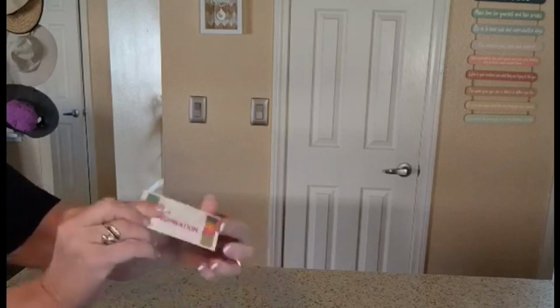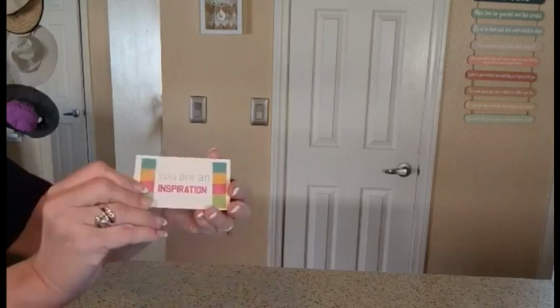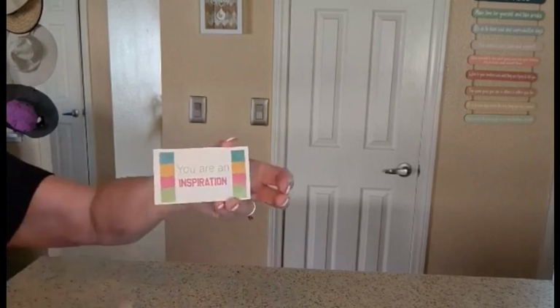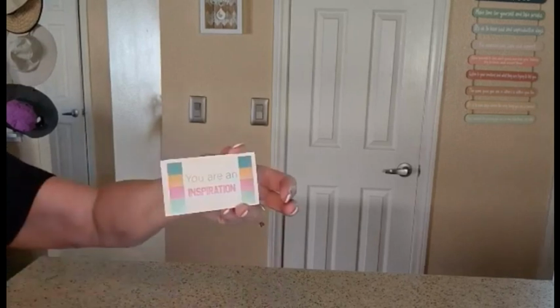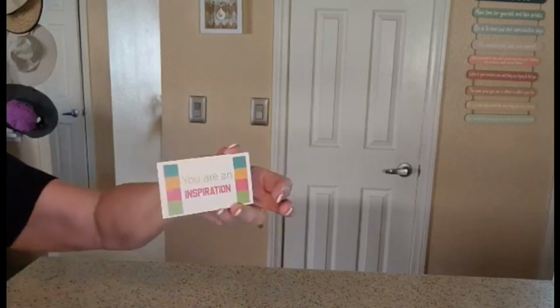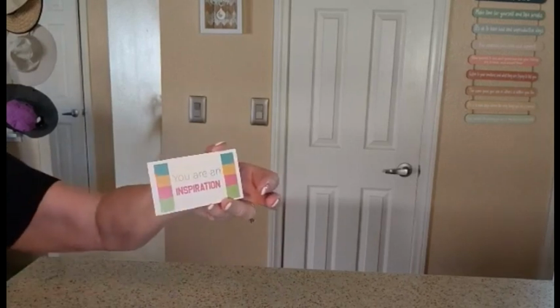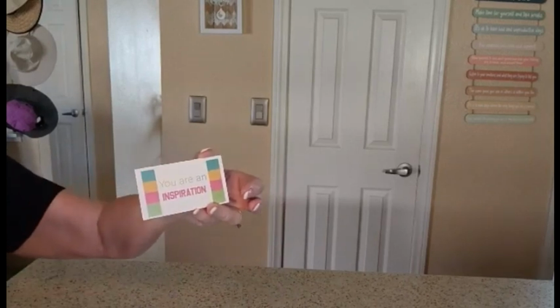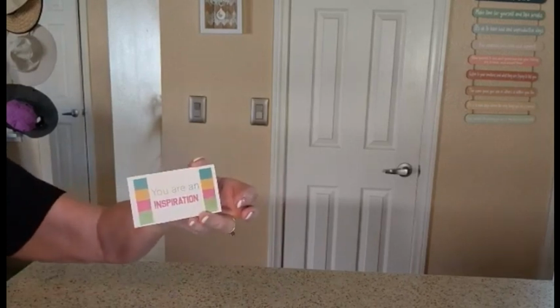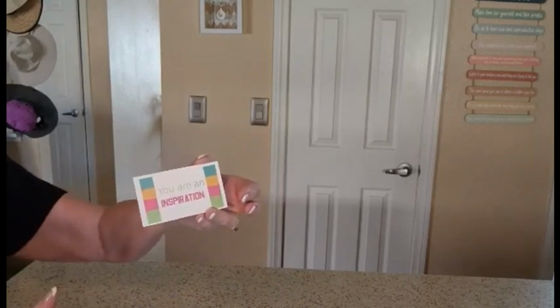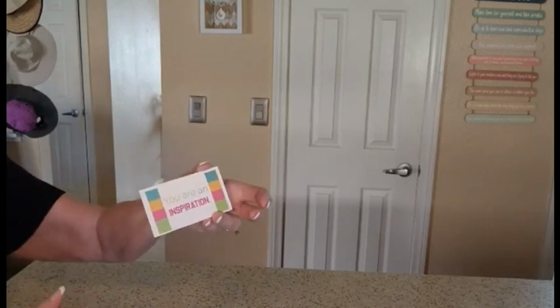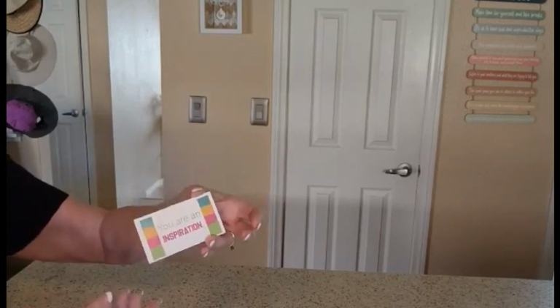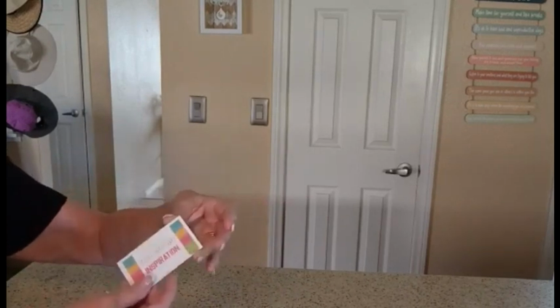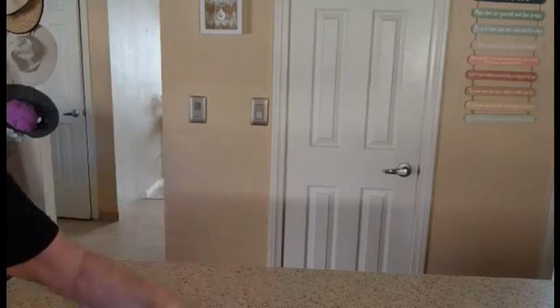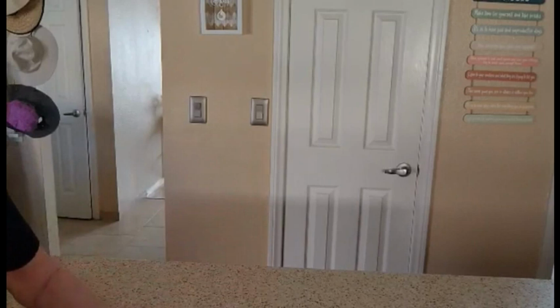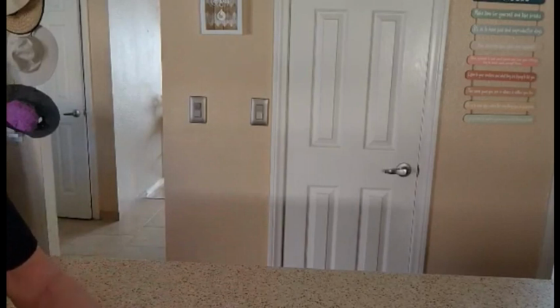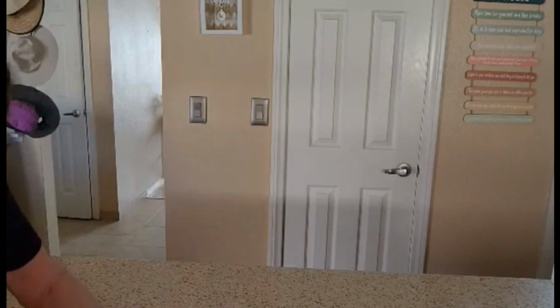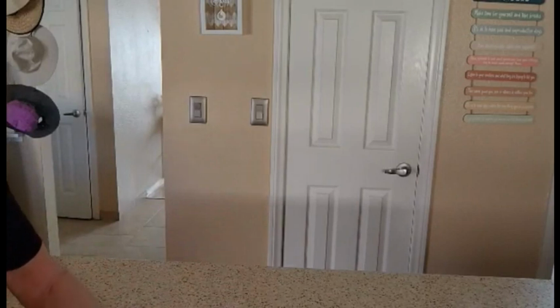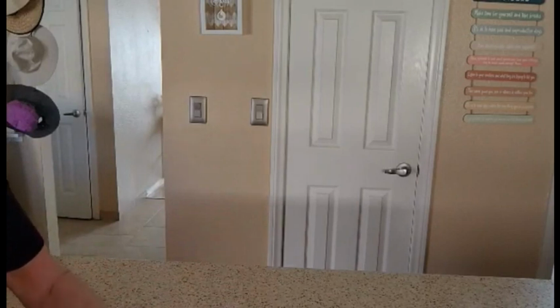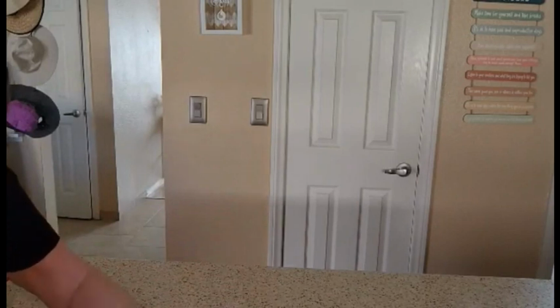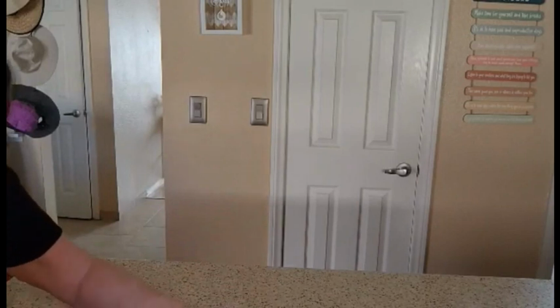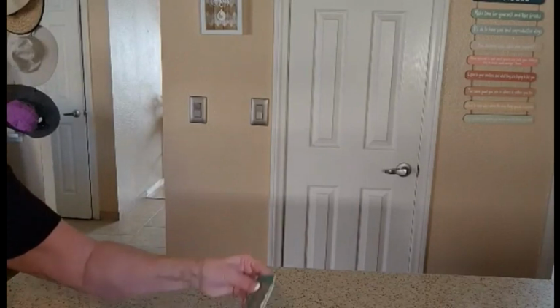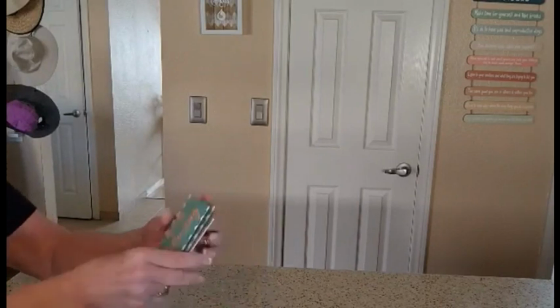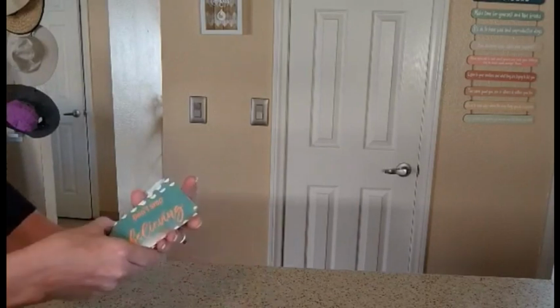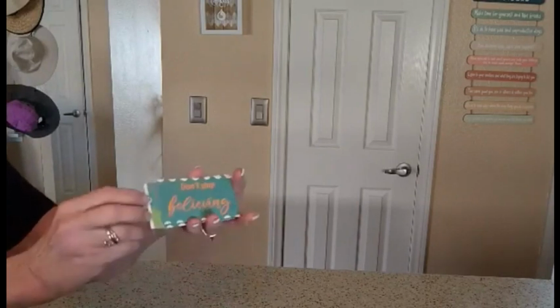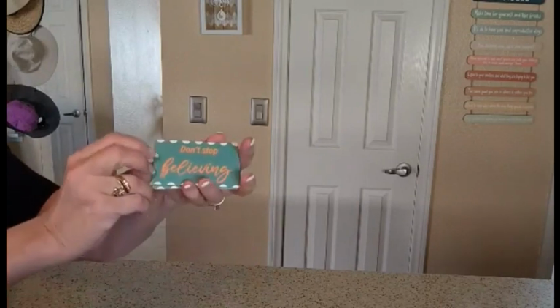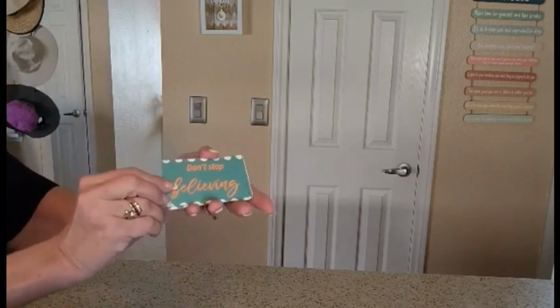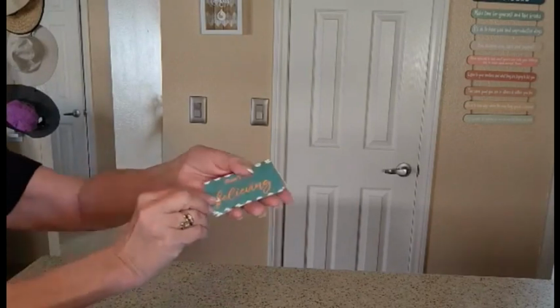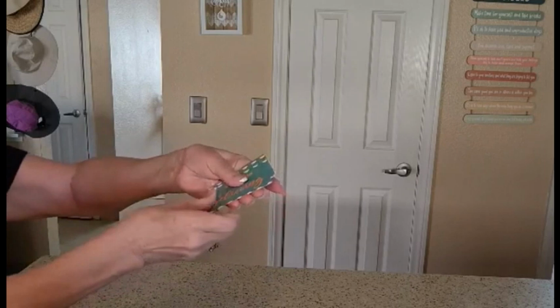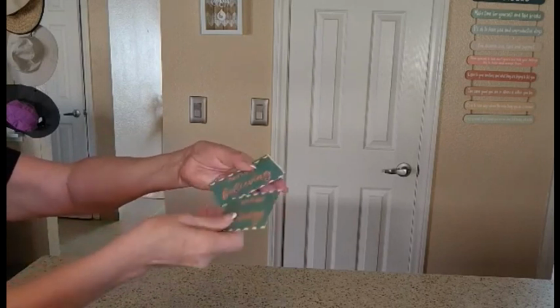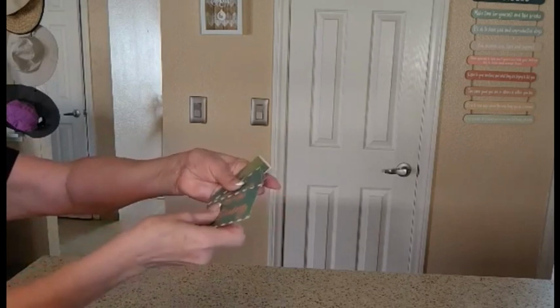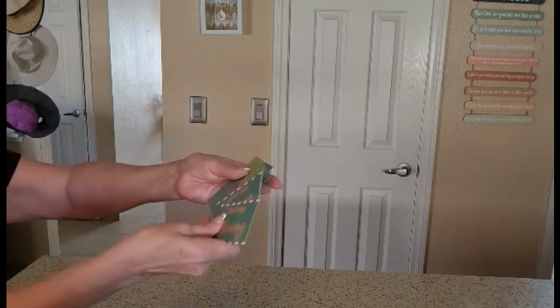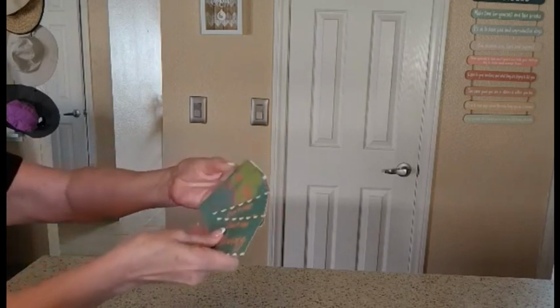'You are an inspiration.' Maybe this would be great for your kids to give to a teacher. And what's really nice is they're compact — they're just the size of a business card, so you can have them anywhere.